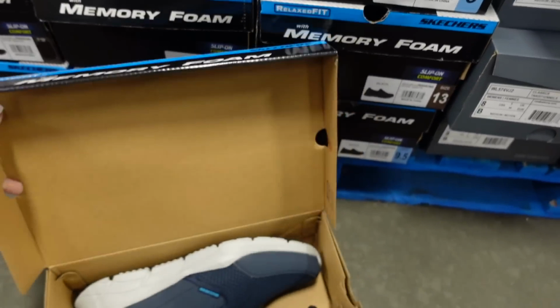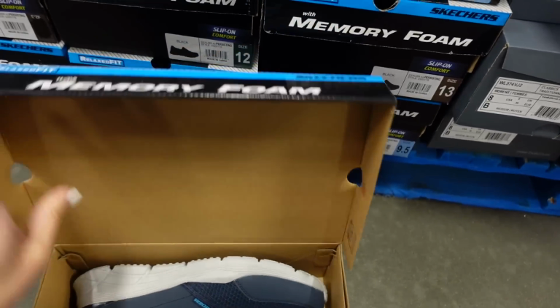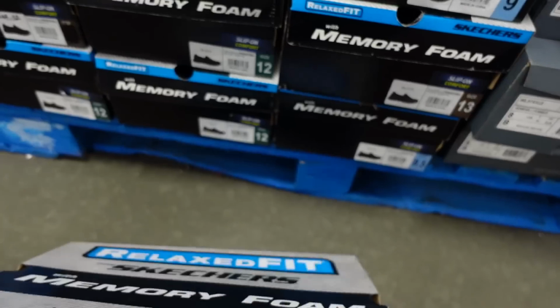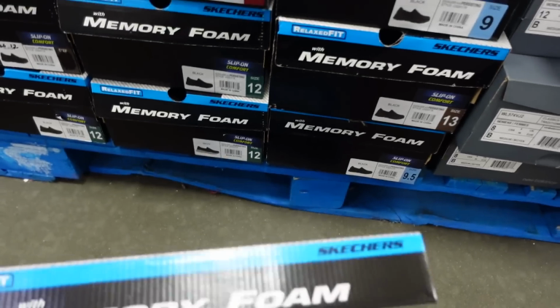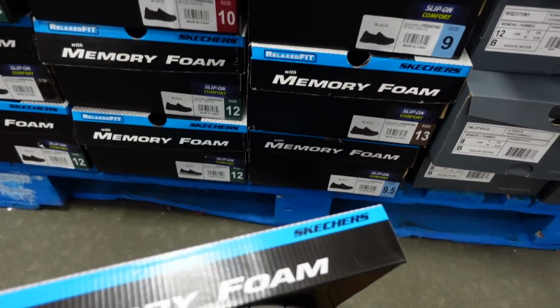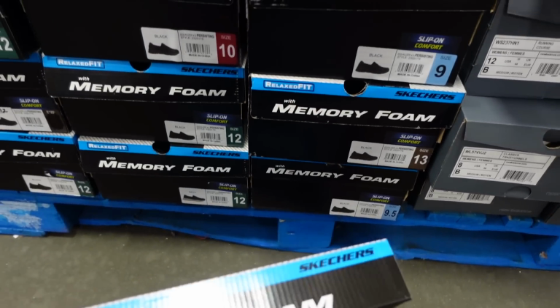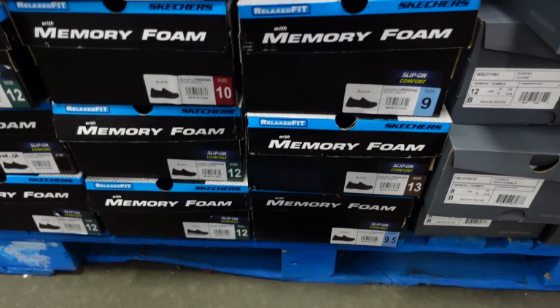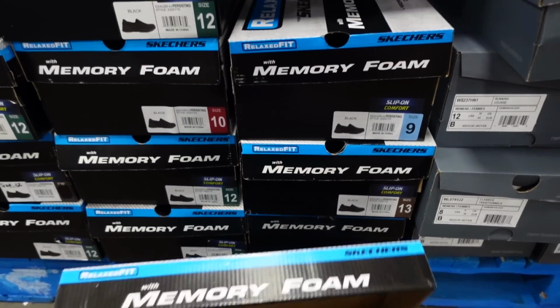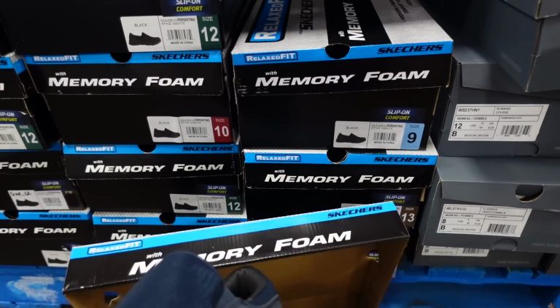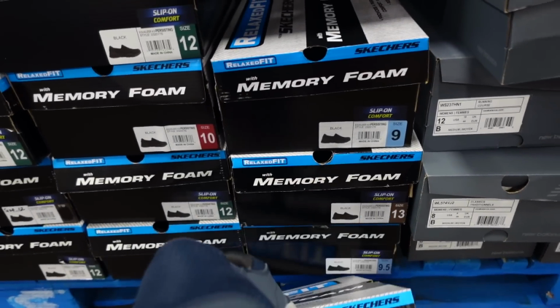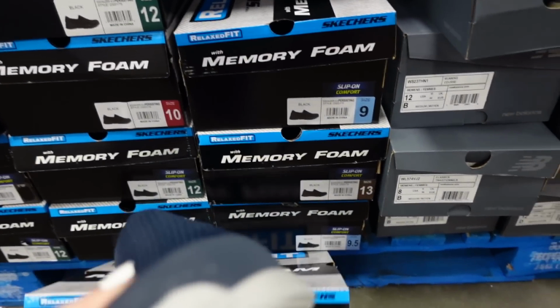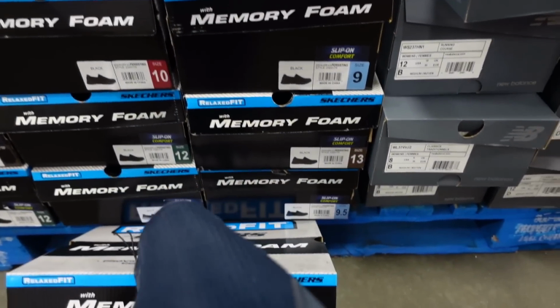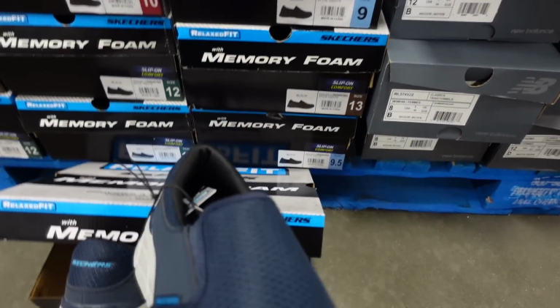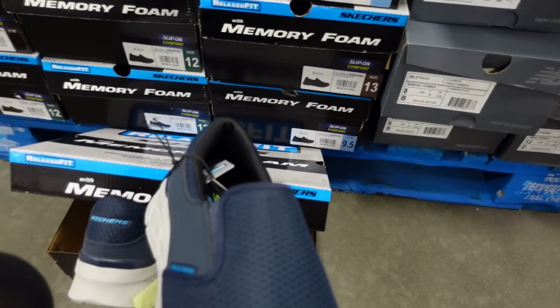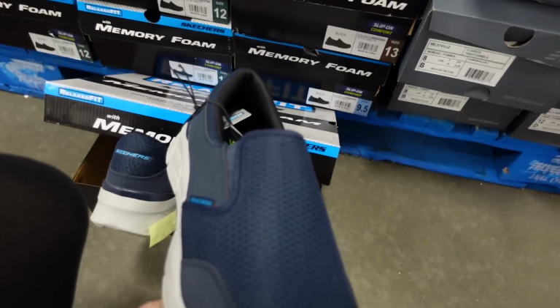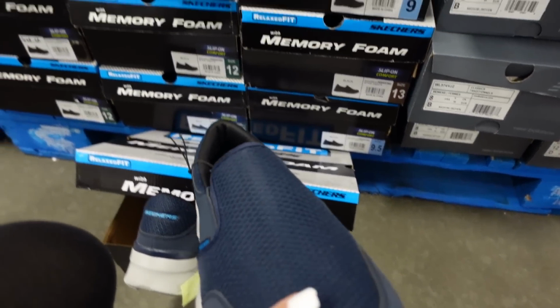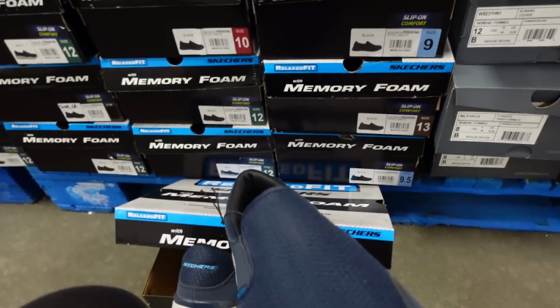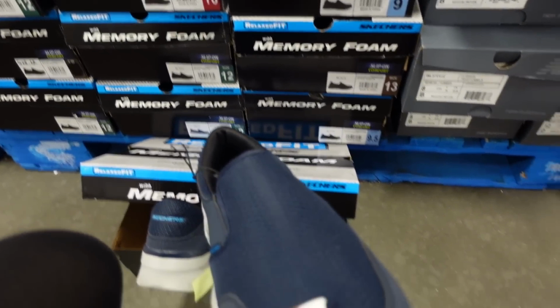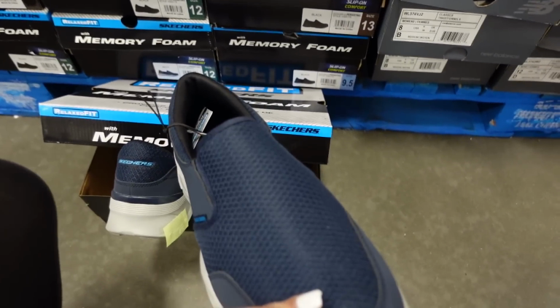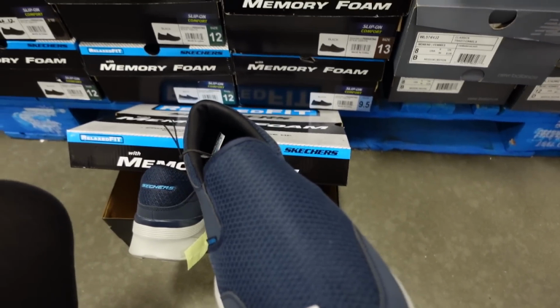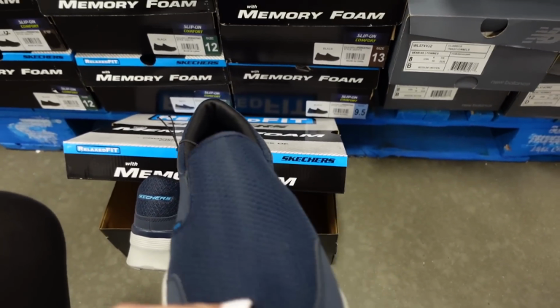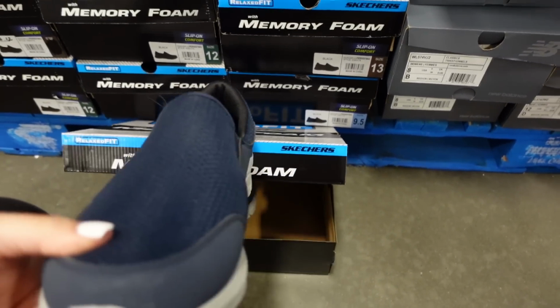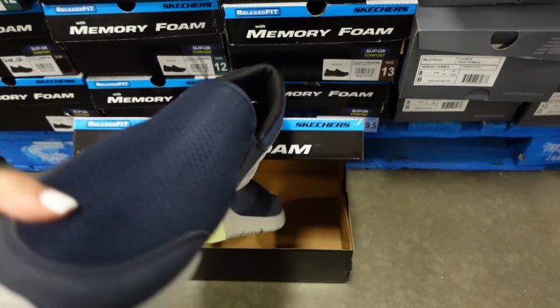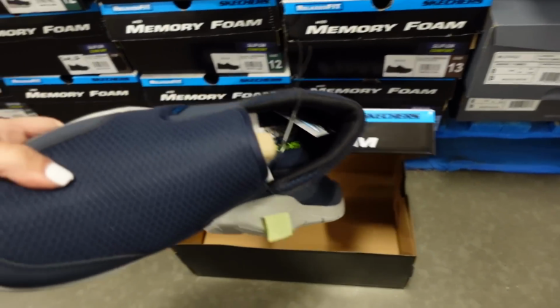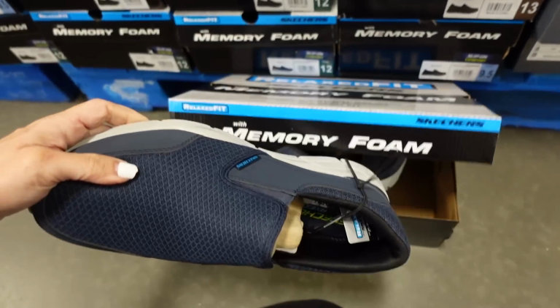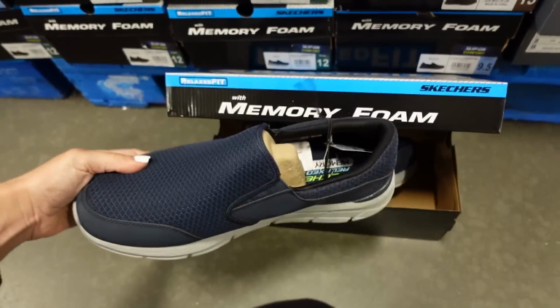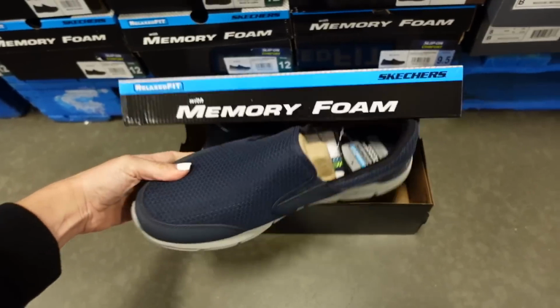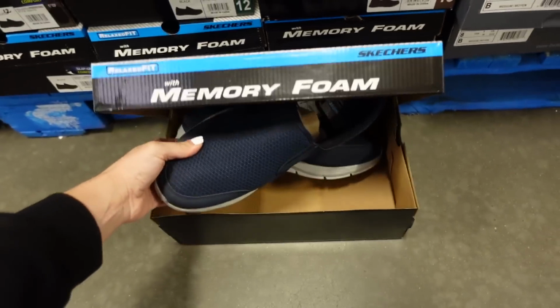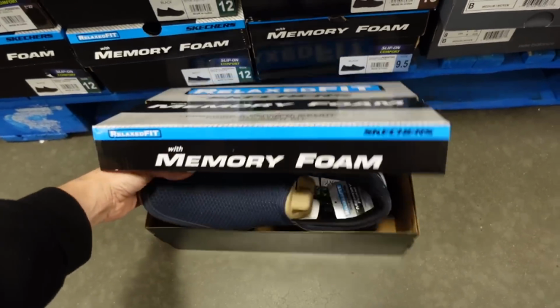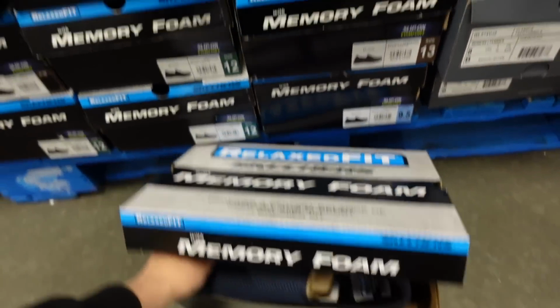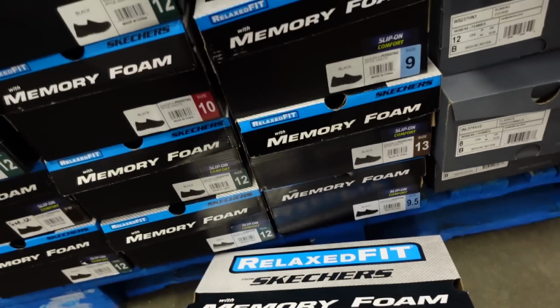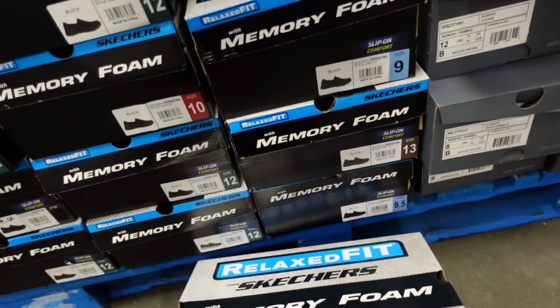Also a slip-on sneaker from Skechers in men's — $34.98 in blue and black.